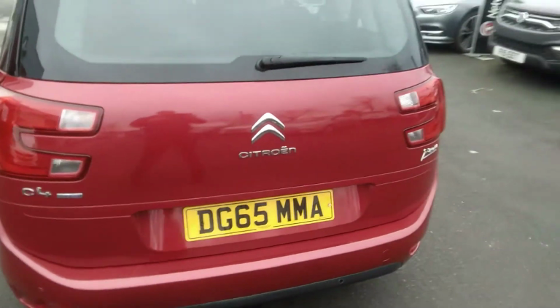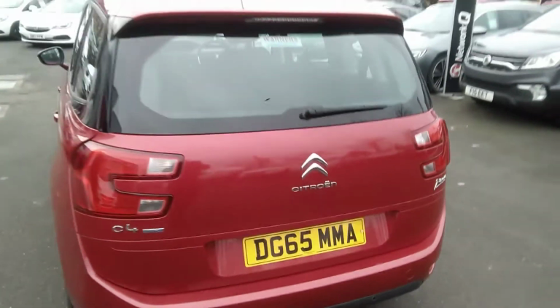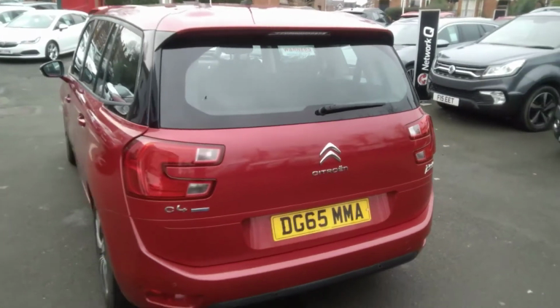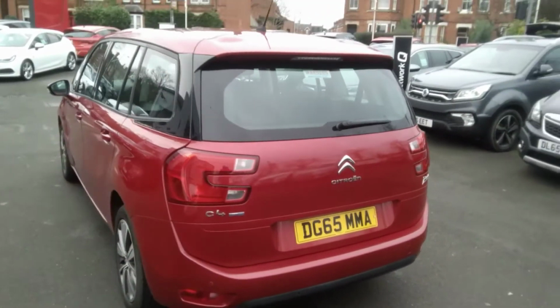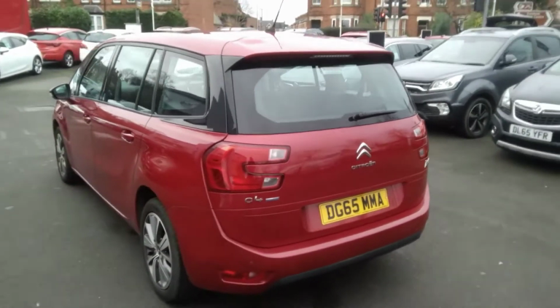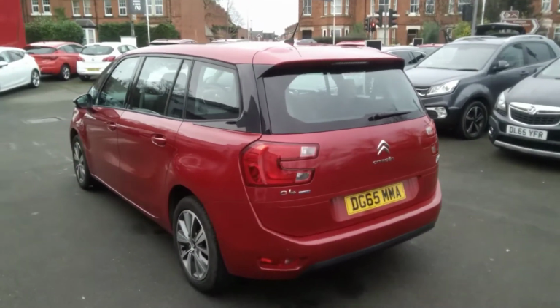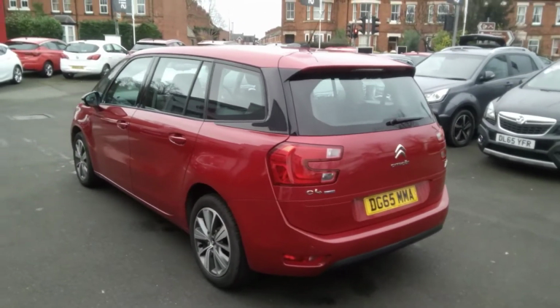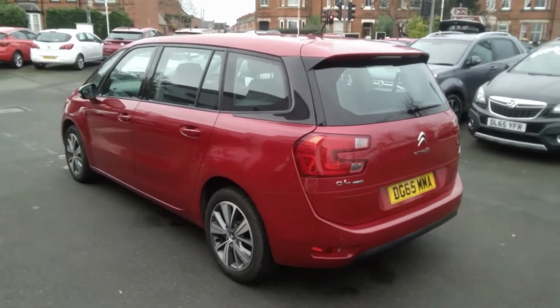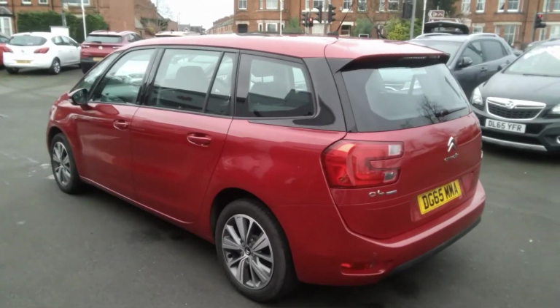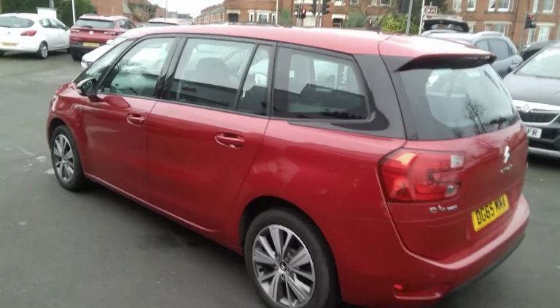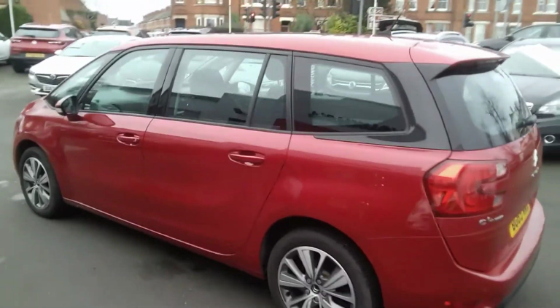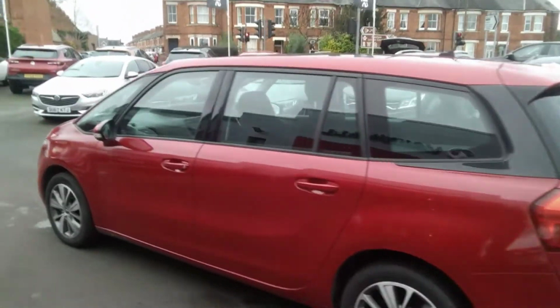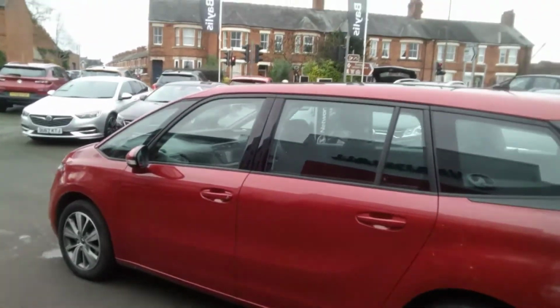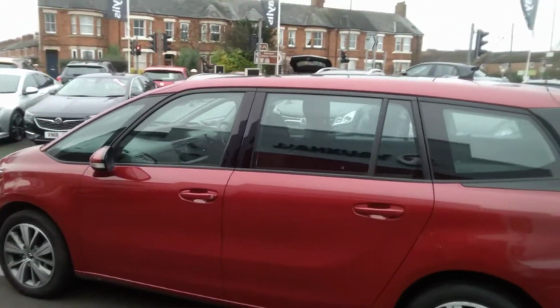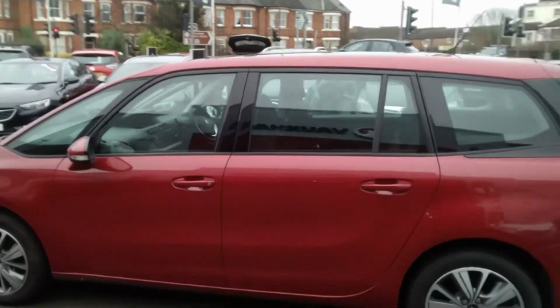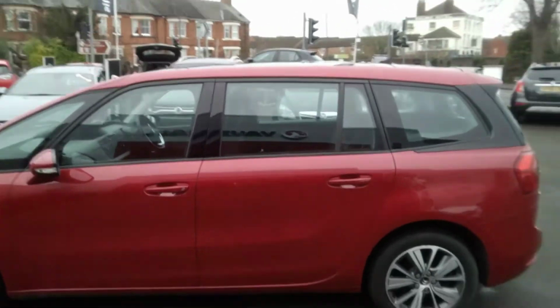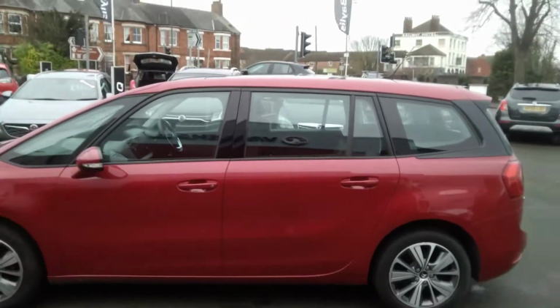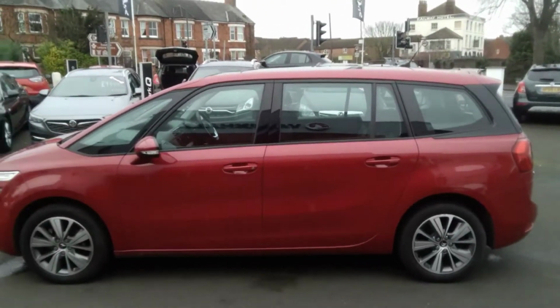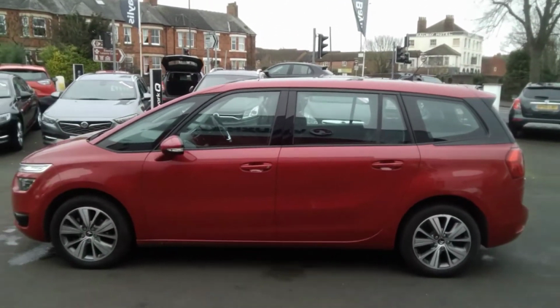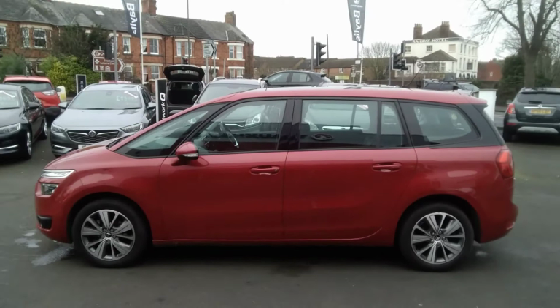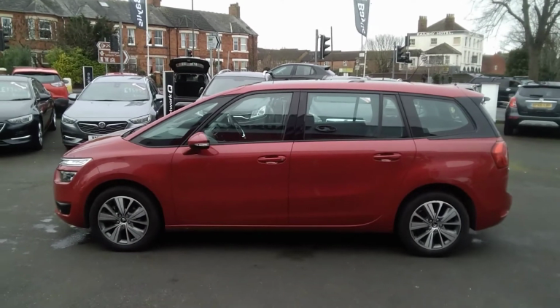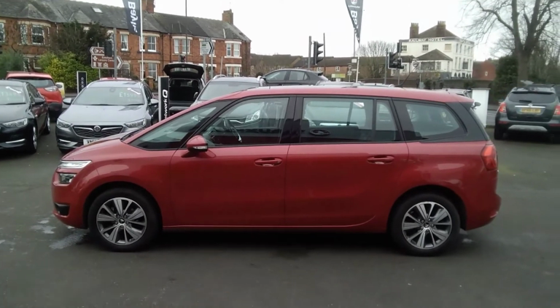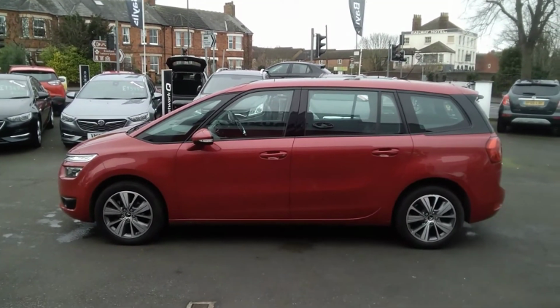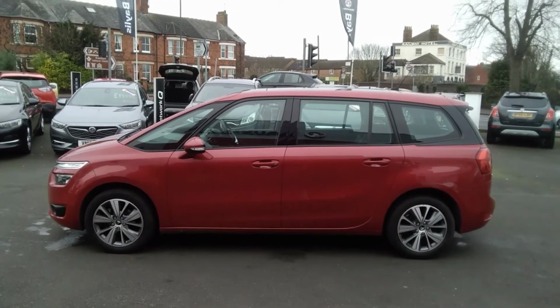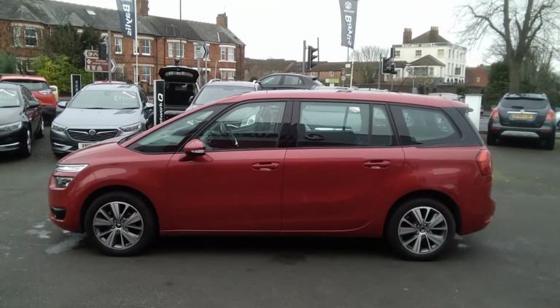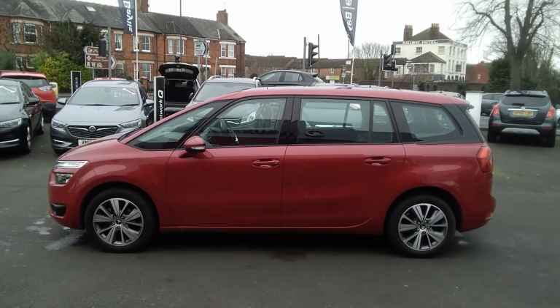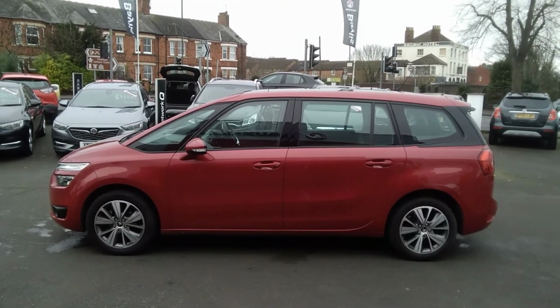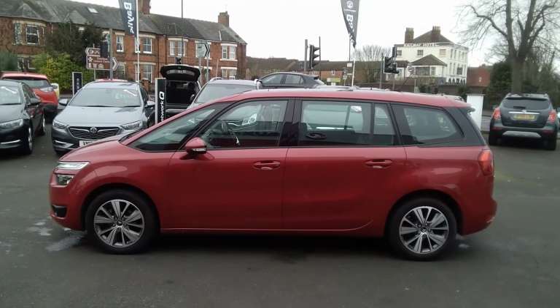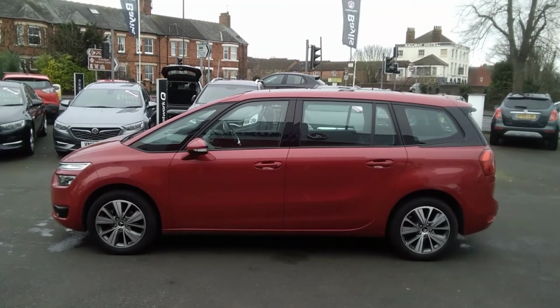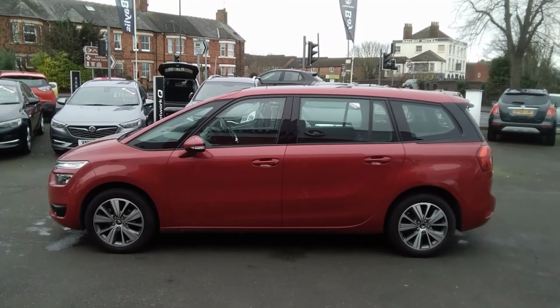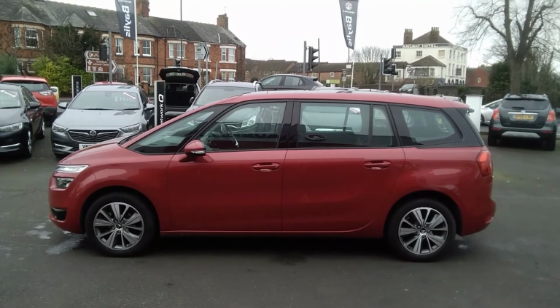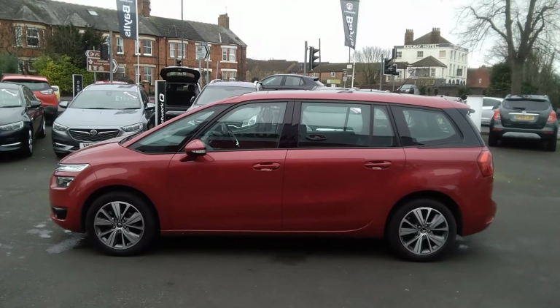Here at Bayliss Vauxhall you can finance this C4 Grand Picasso using a variety of our funding plans. We also offer the Bayliss service plan. For any further information on this or any other vehicle please do not hesitate to contact us here at Bayliss Vauxhall. Many thanks.